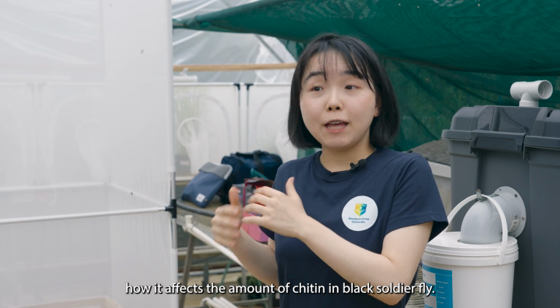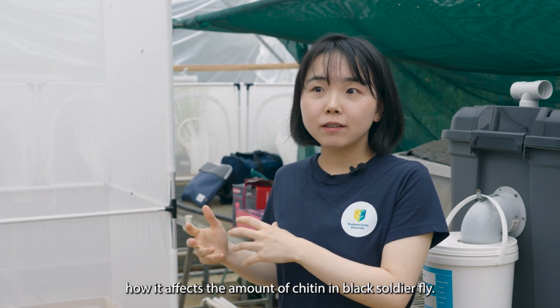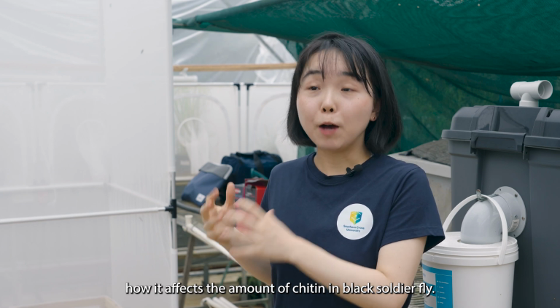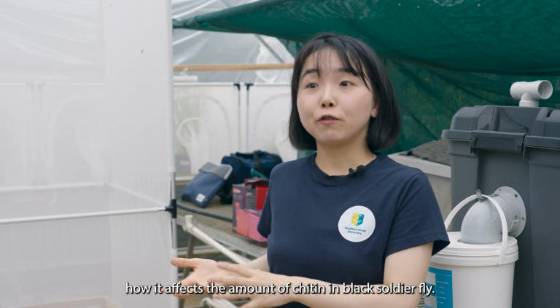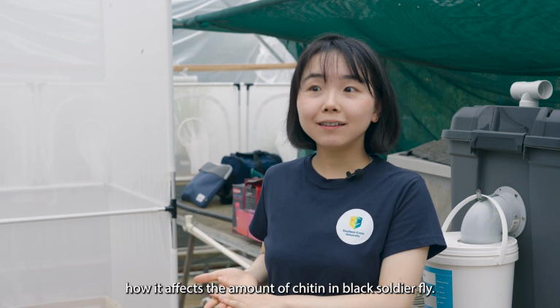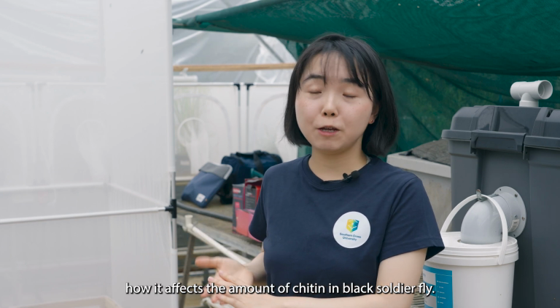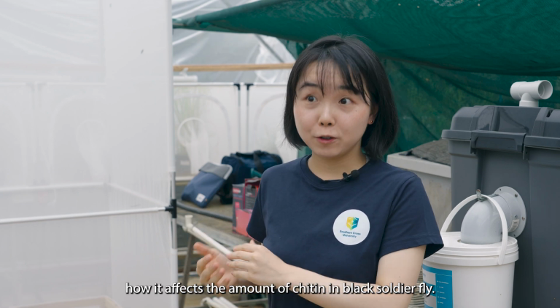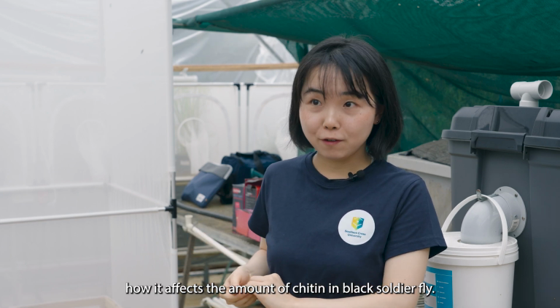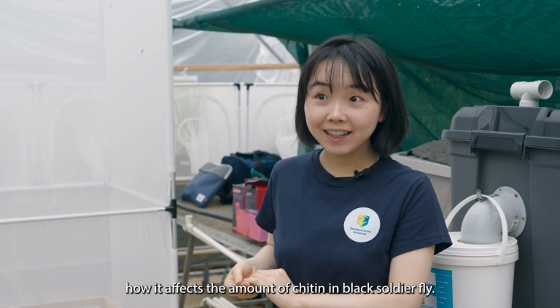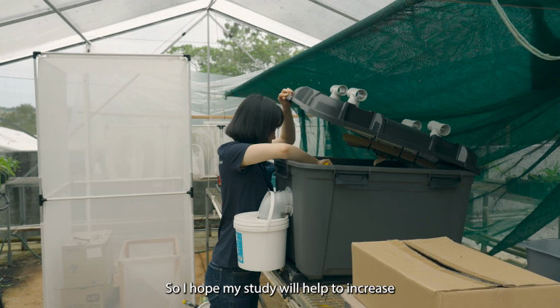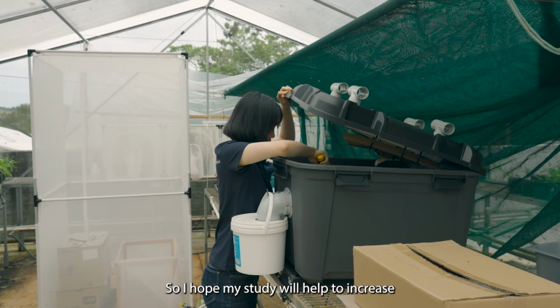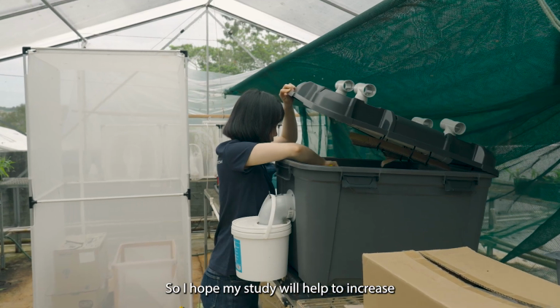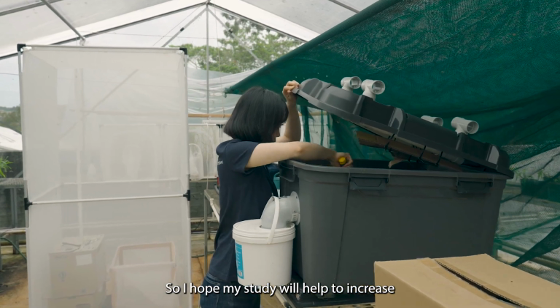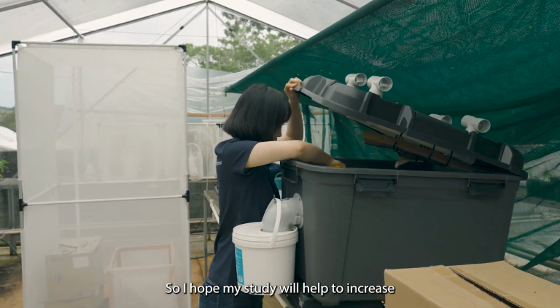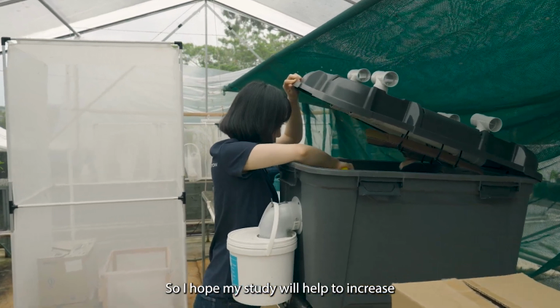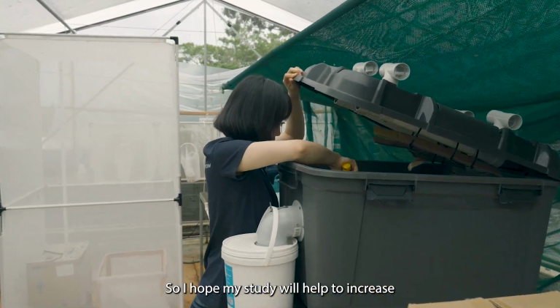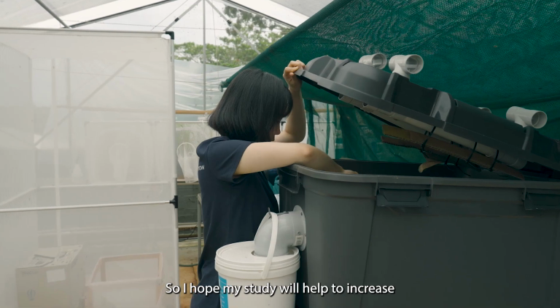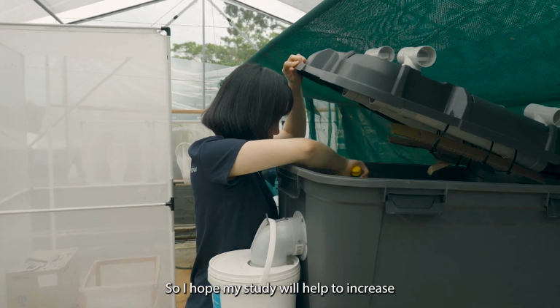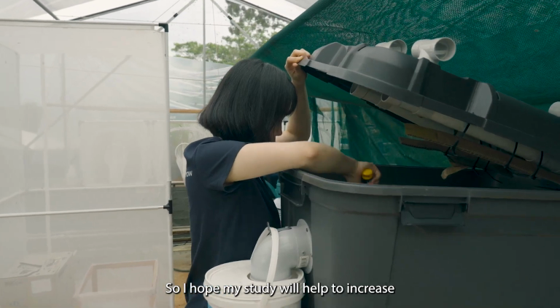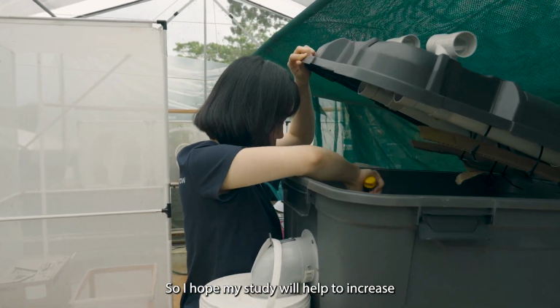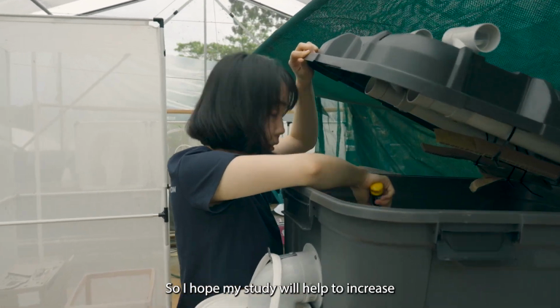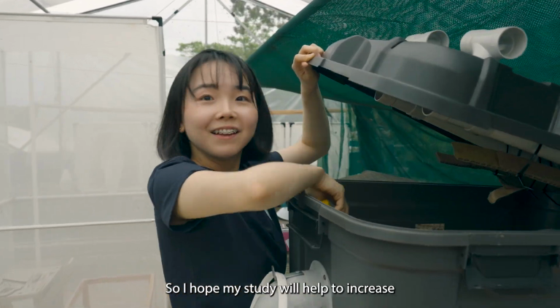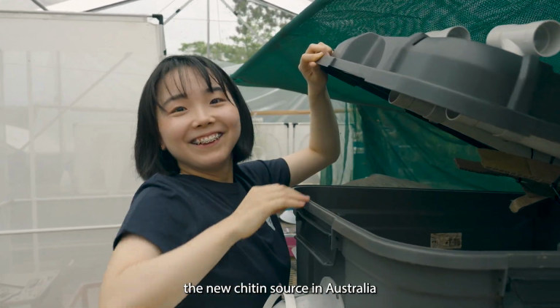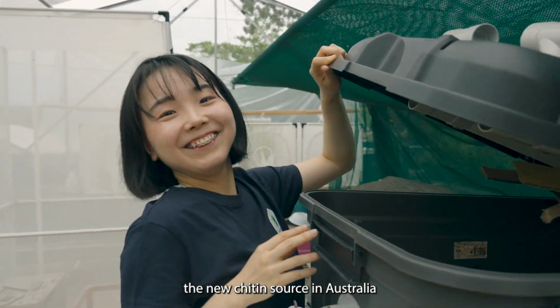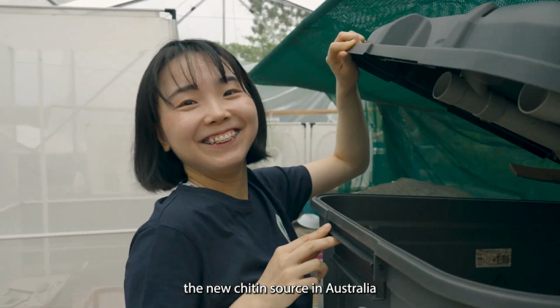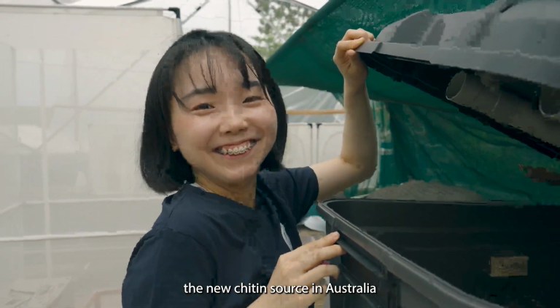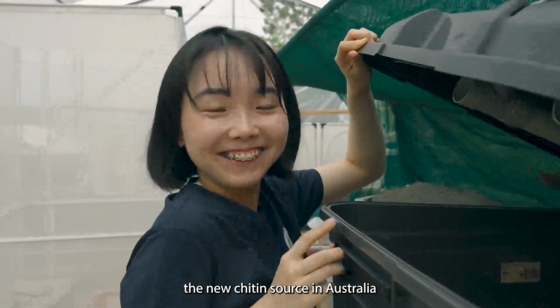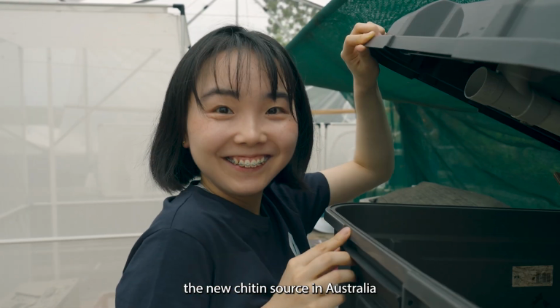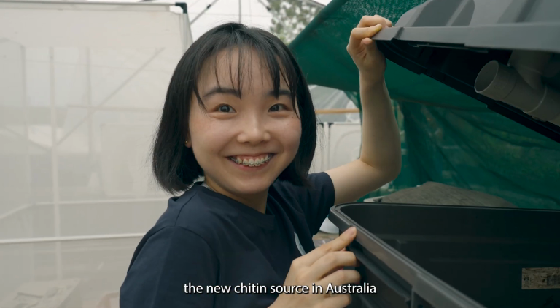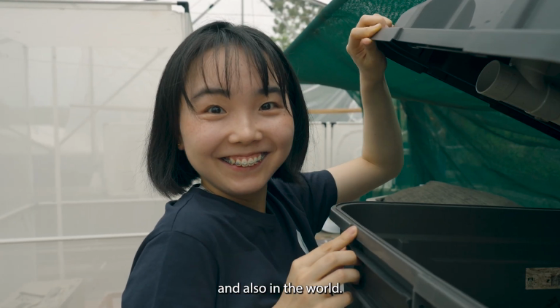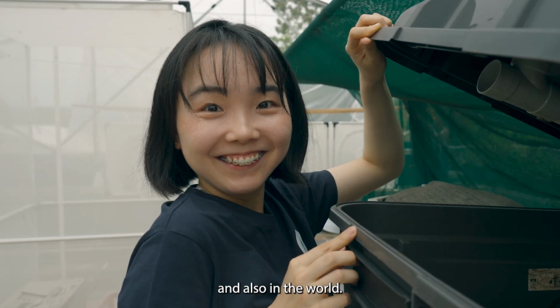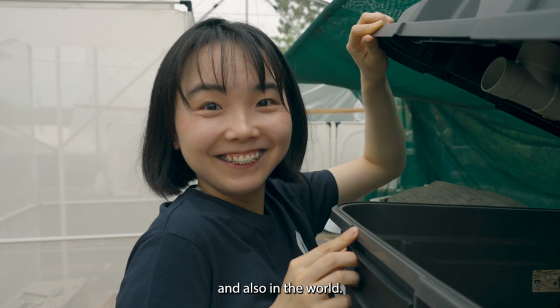I'm looking to see how diet affects the amount of chitin in black soldier flies. I hope my study will help to increase the new chitin source in Australia and also in the world.